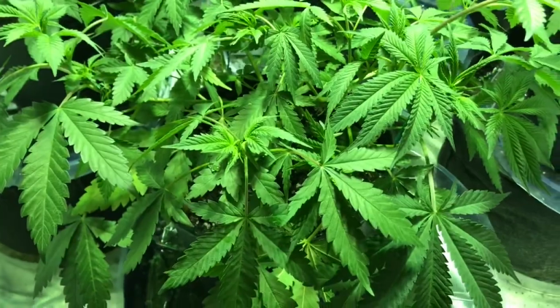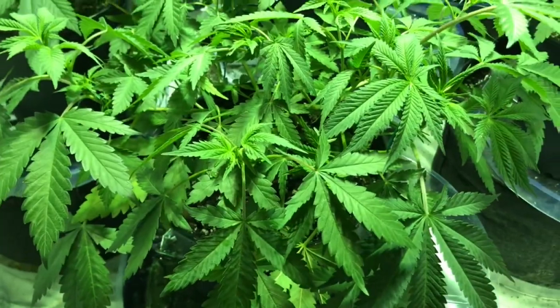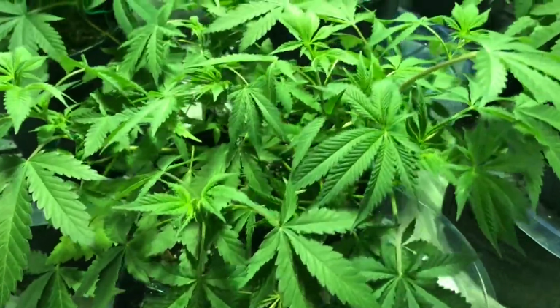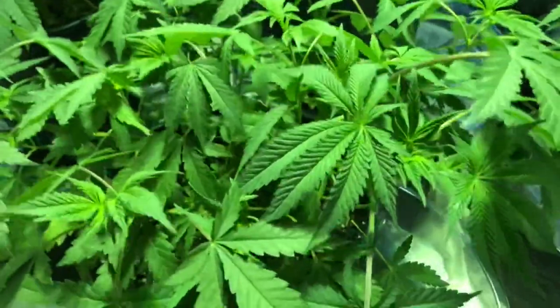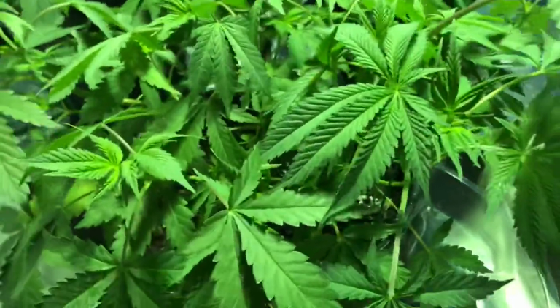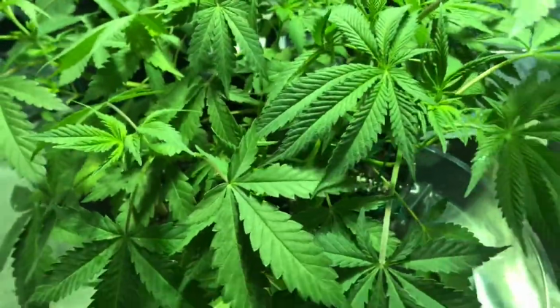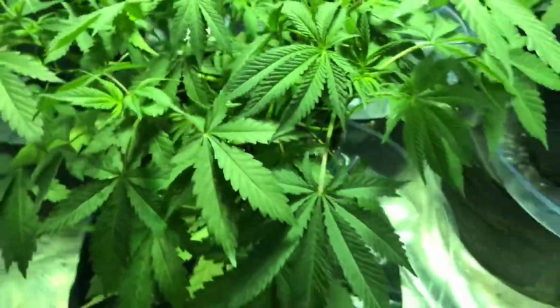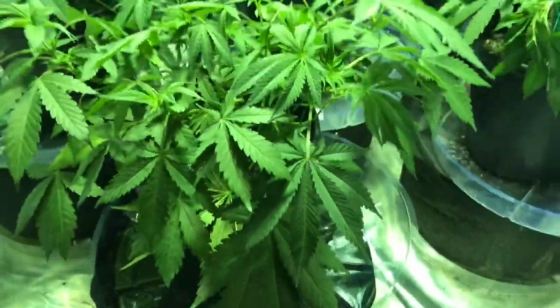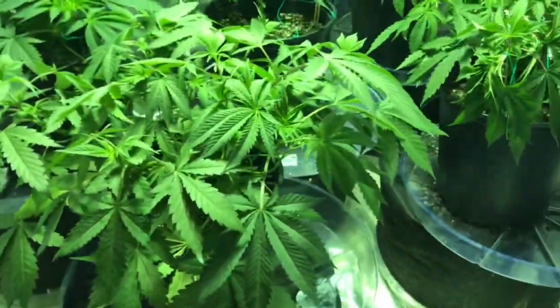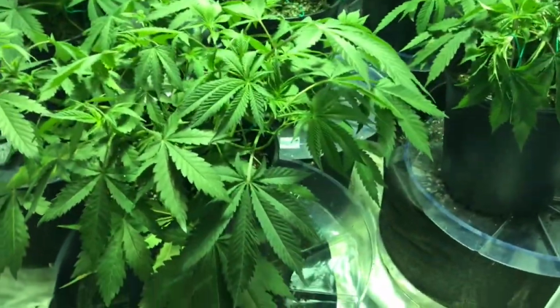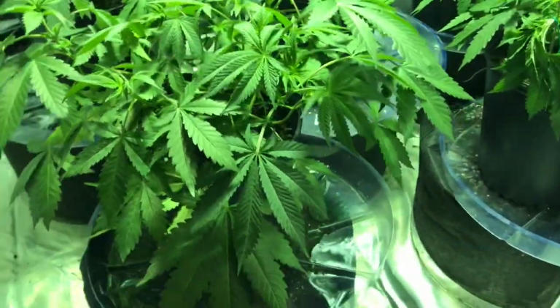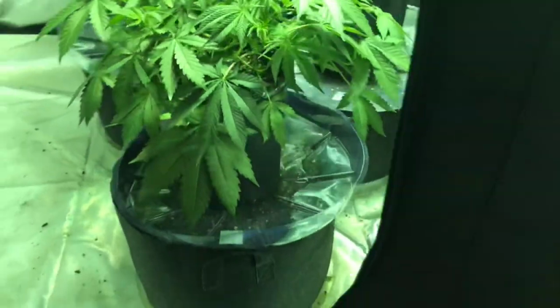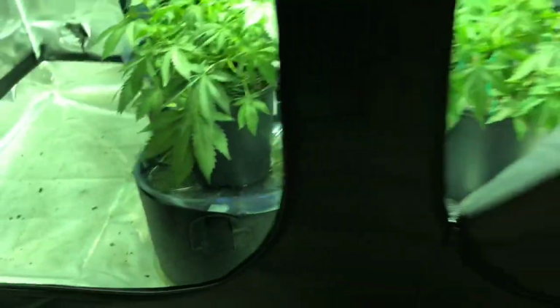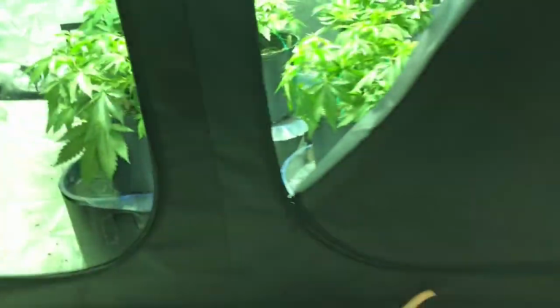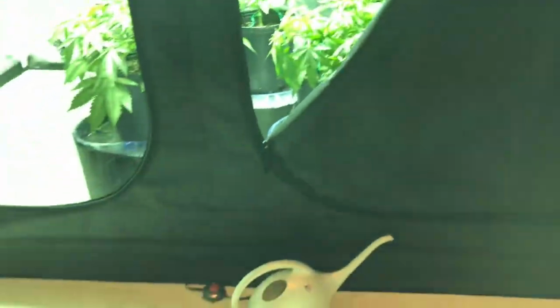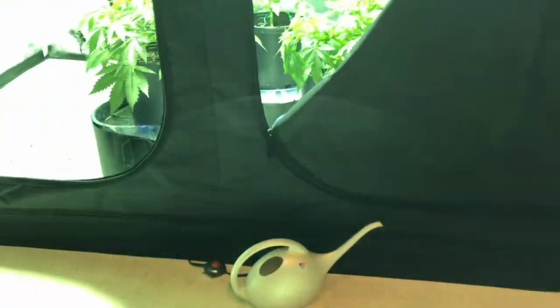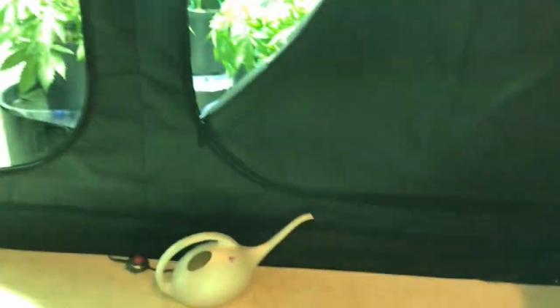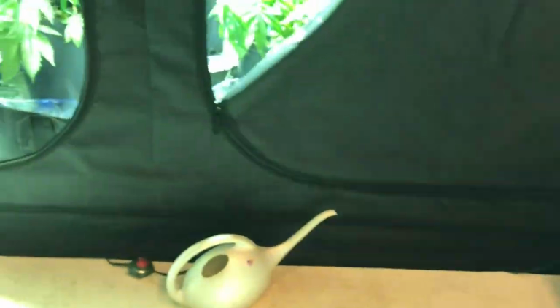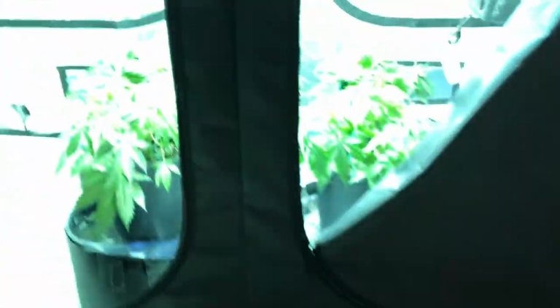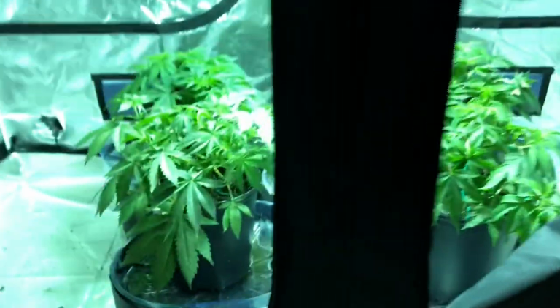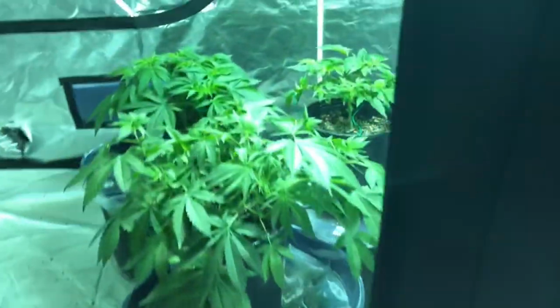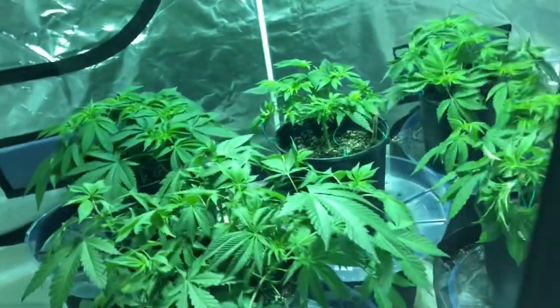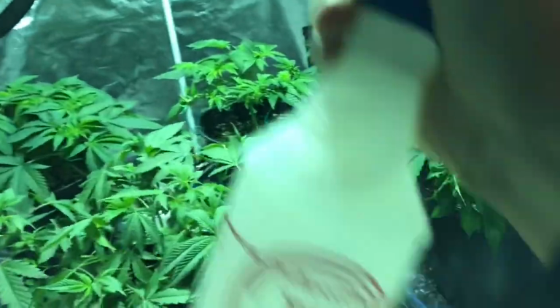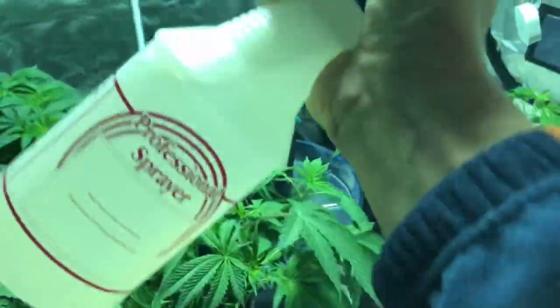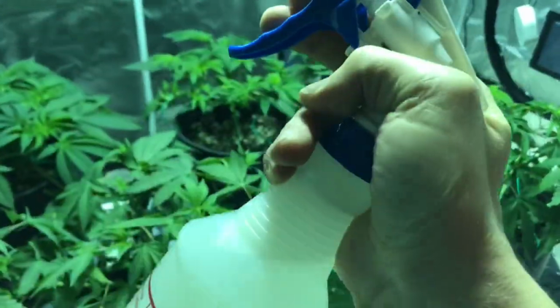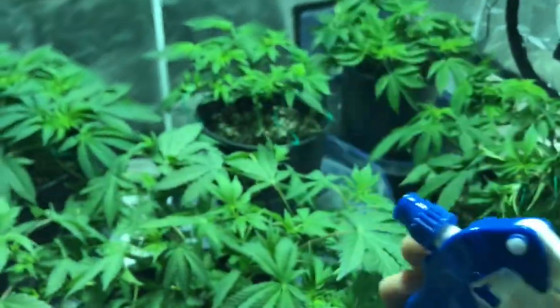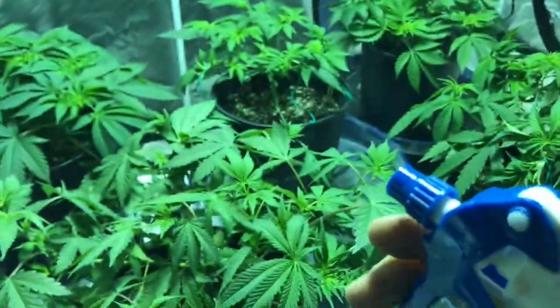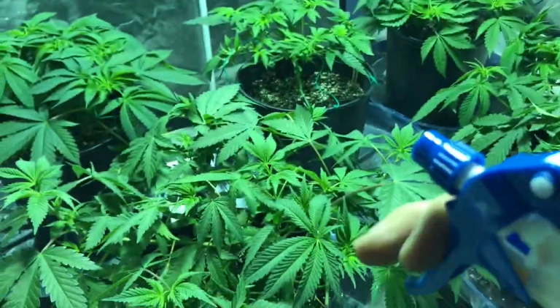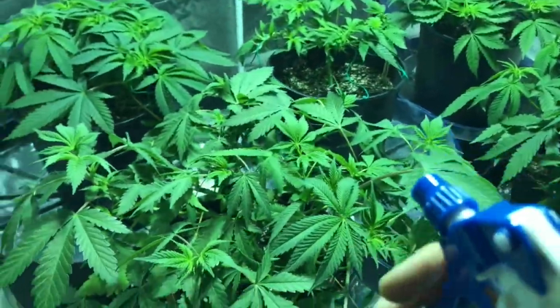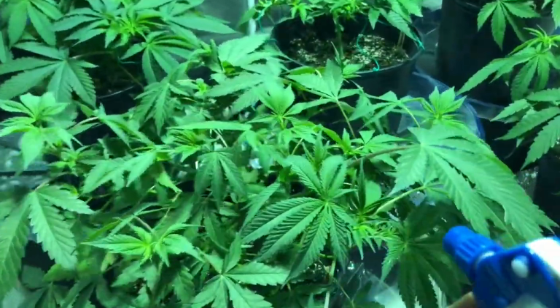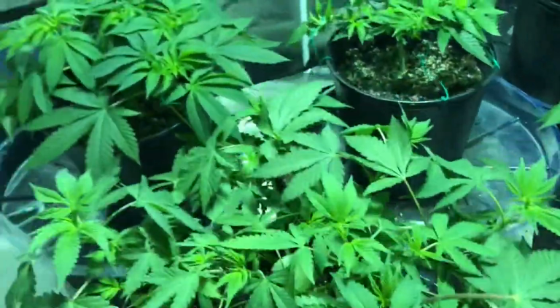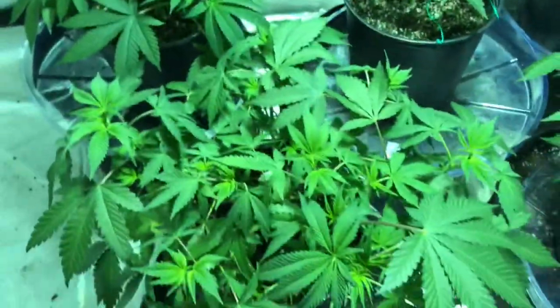I went ahead and added the IGC leaf mist to the spray bottle over there. It's been a little while since I've misted them, so I'm going to give them a good soak.